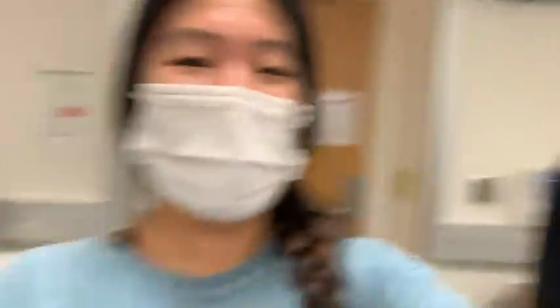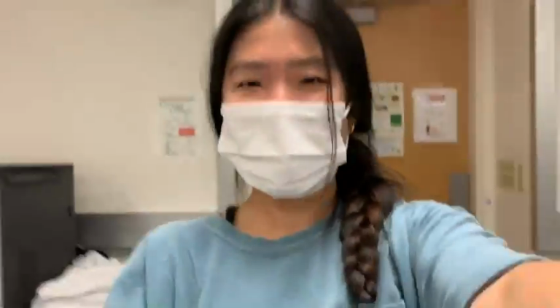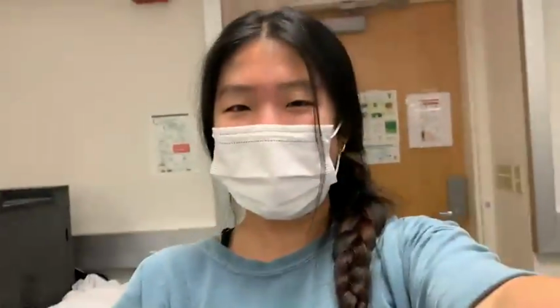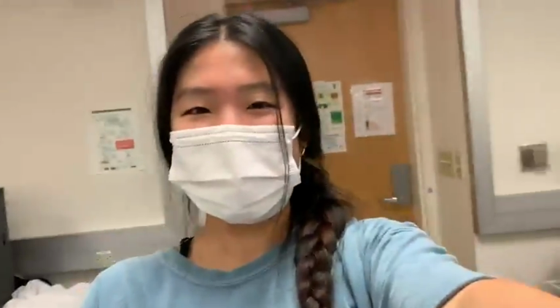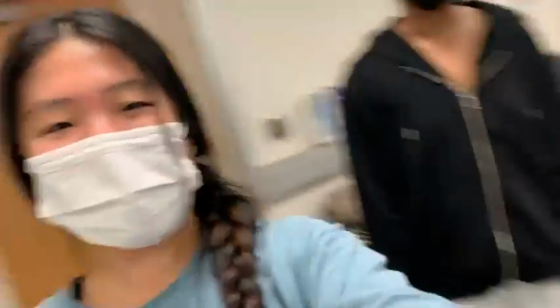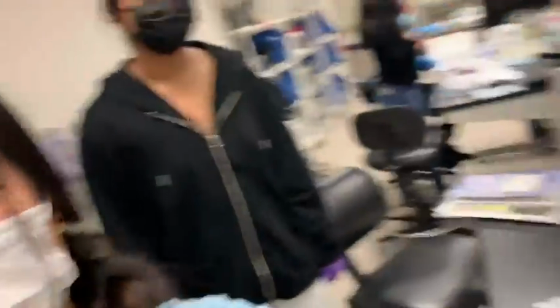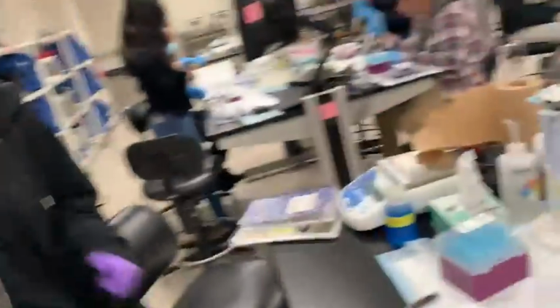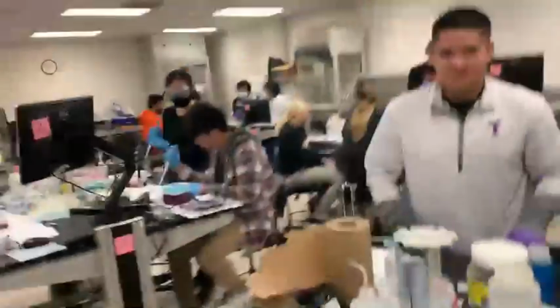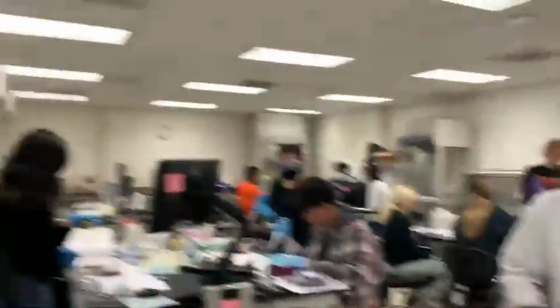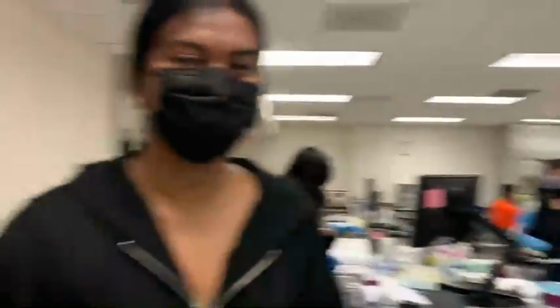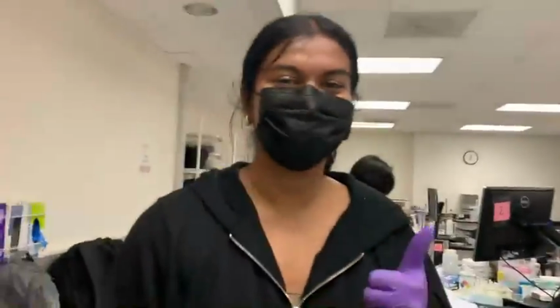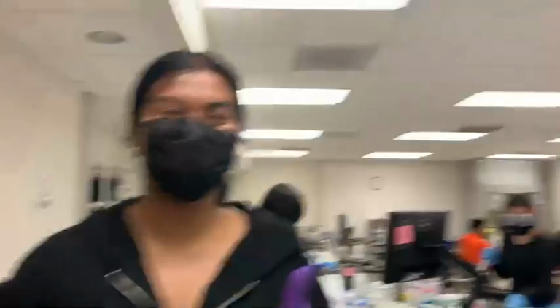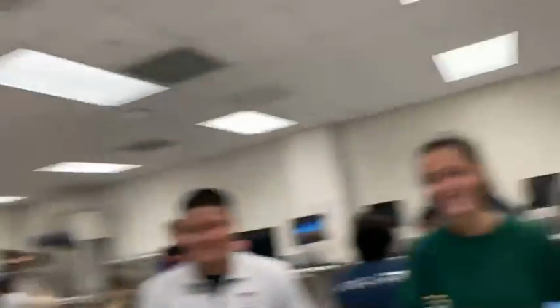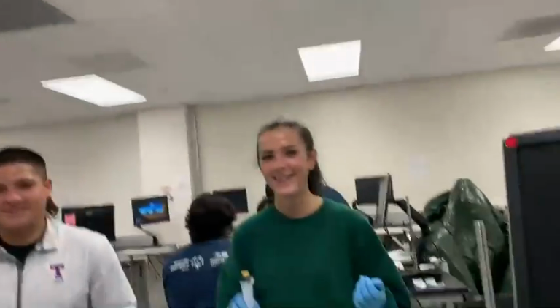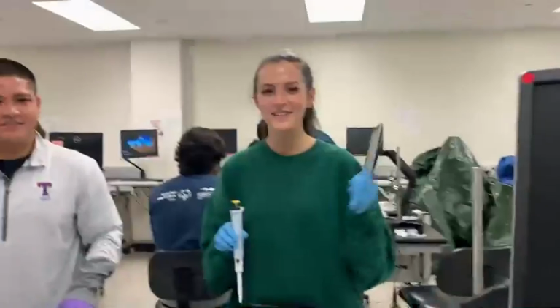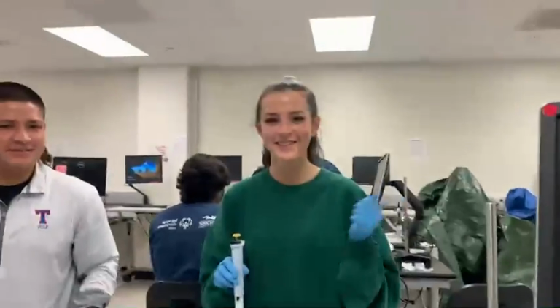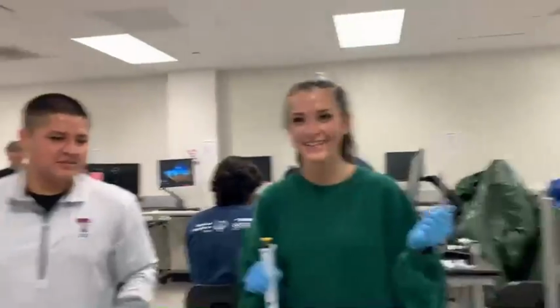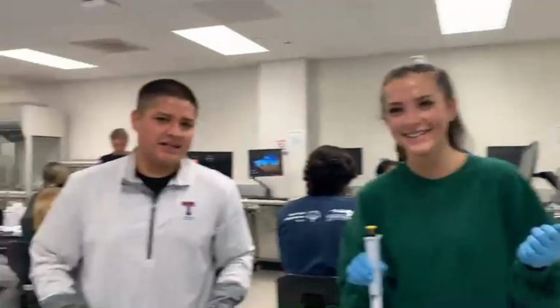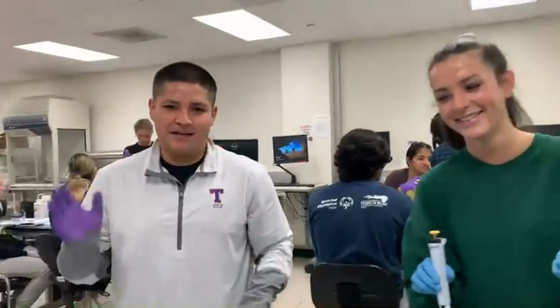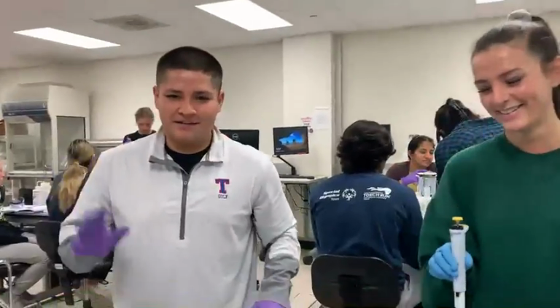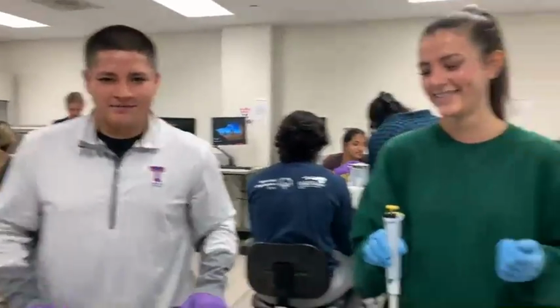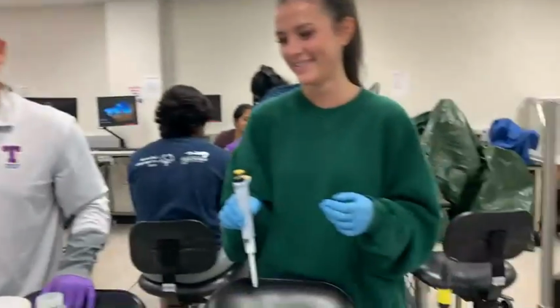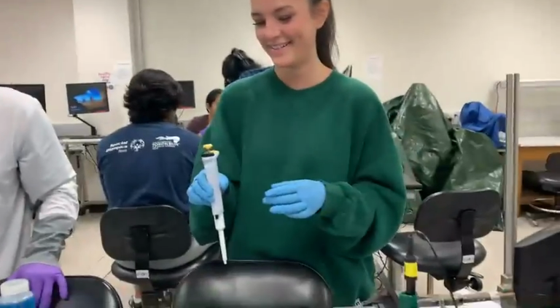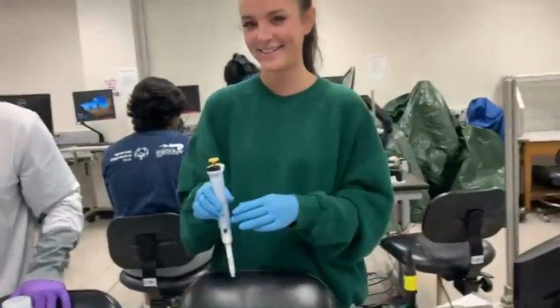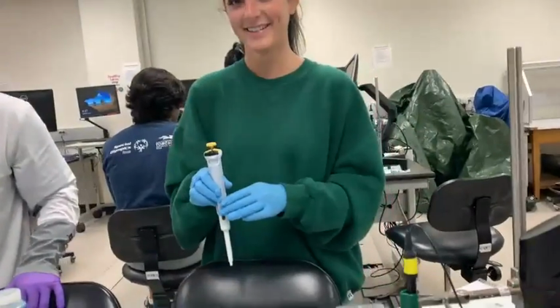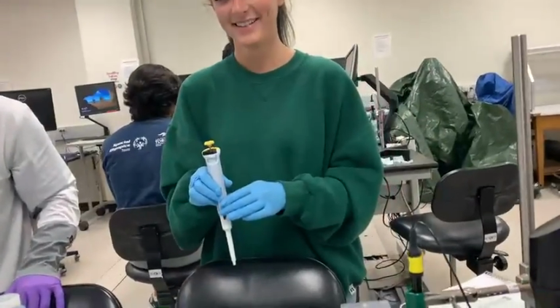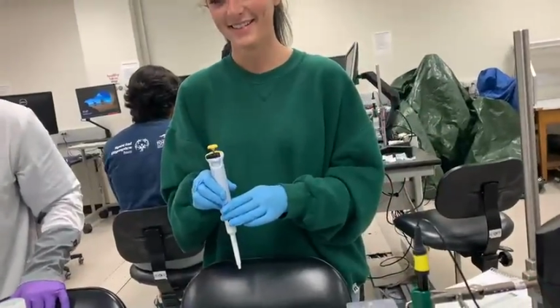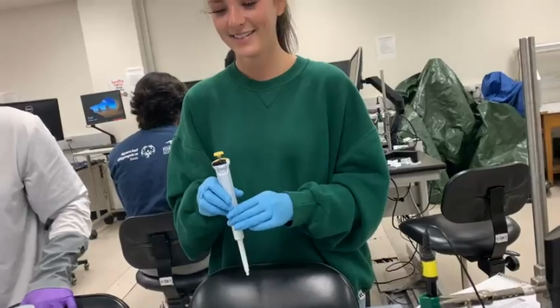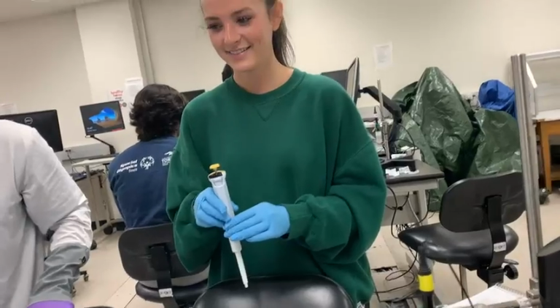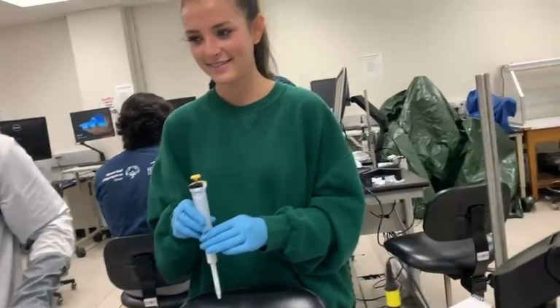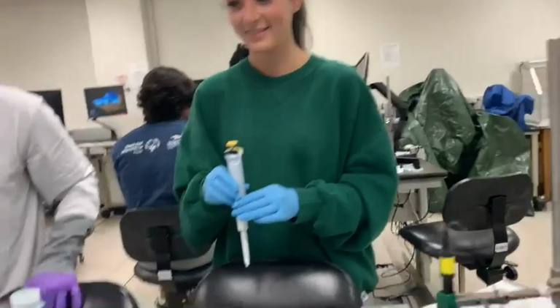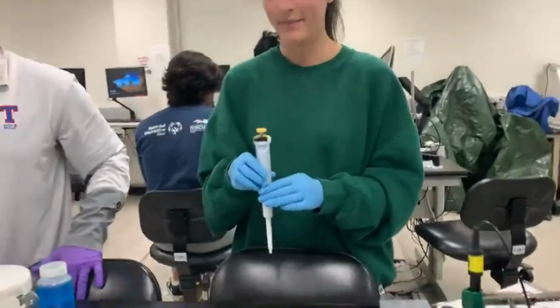Hello, I'm Nora. I'm Ria. I'm Victoriana. And today we are going to demonstrate how to use micro pipettes.